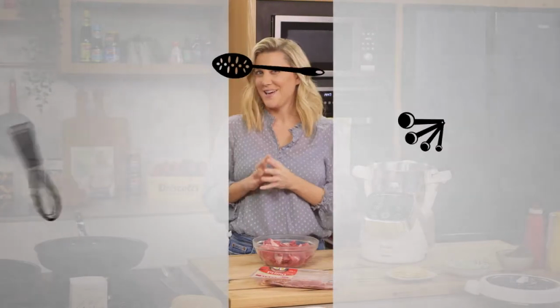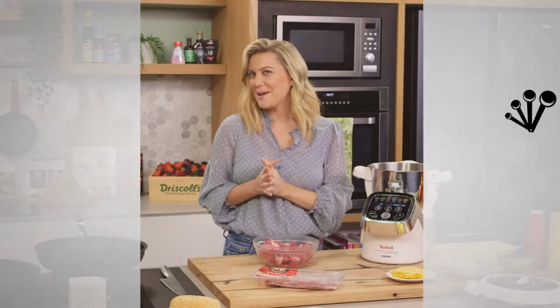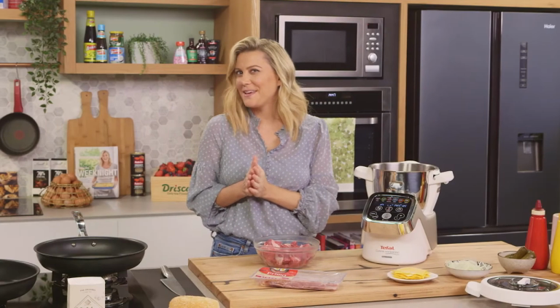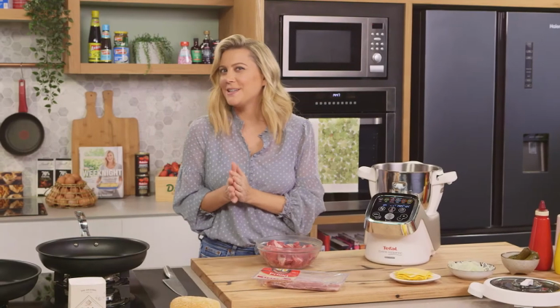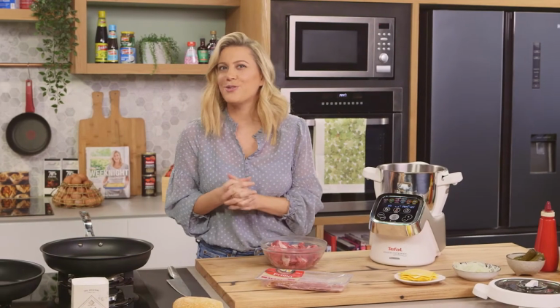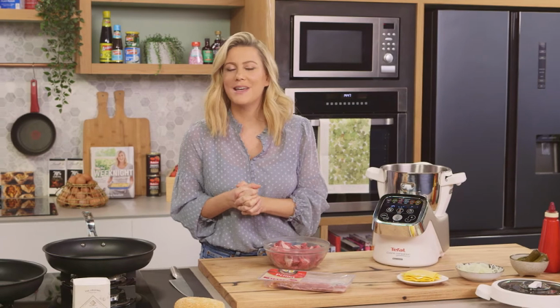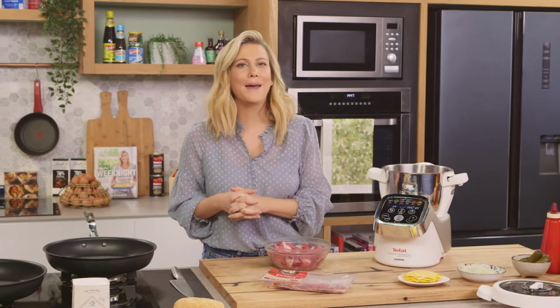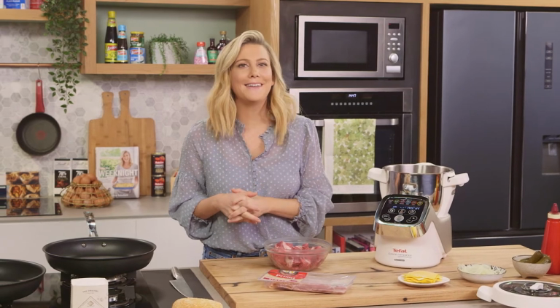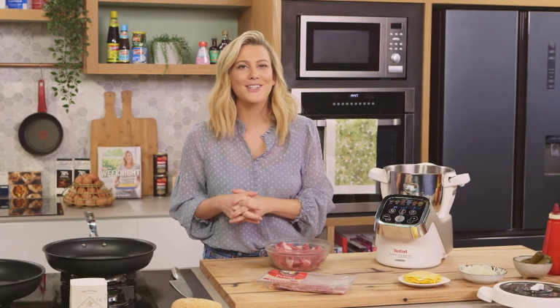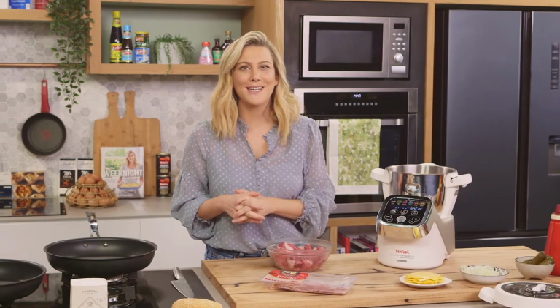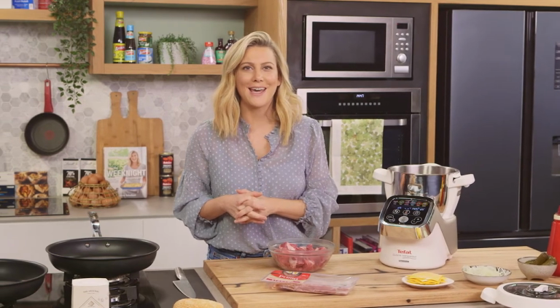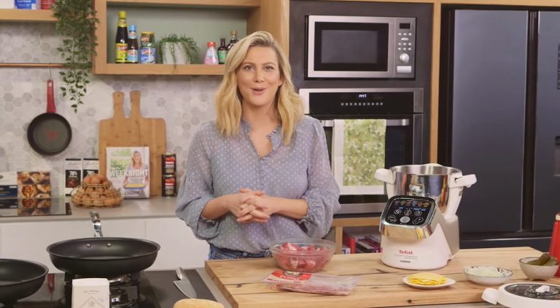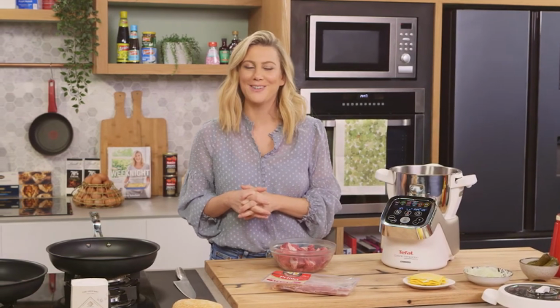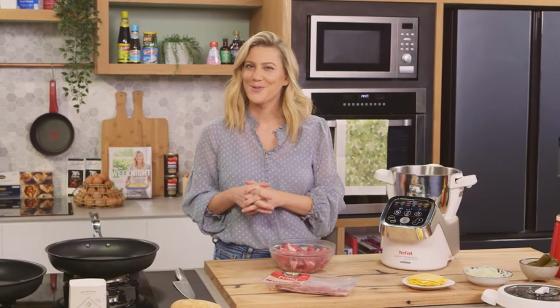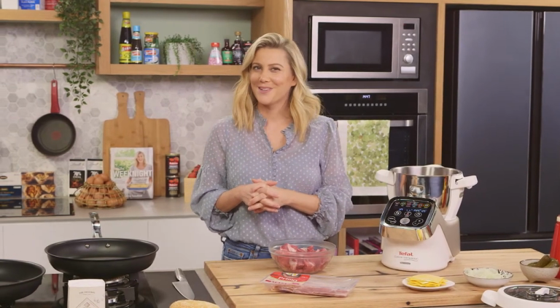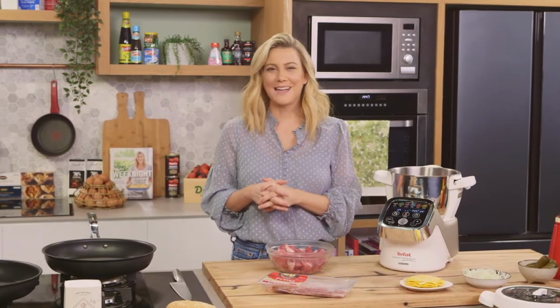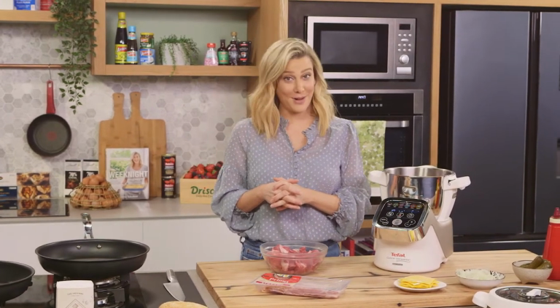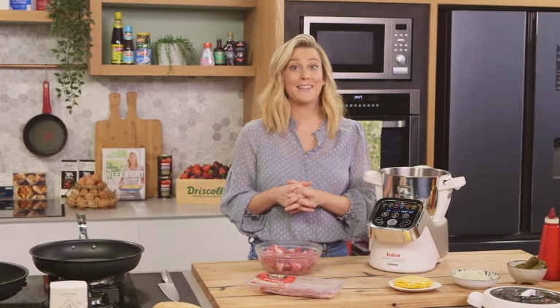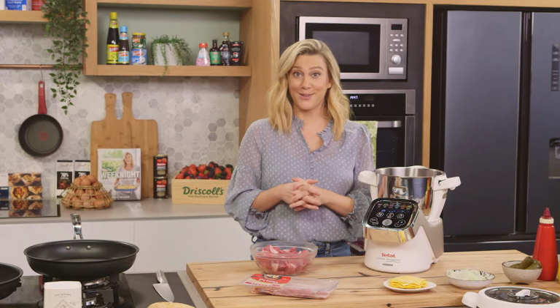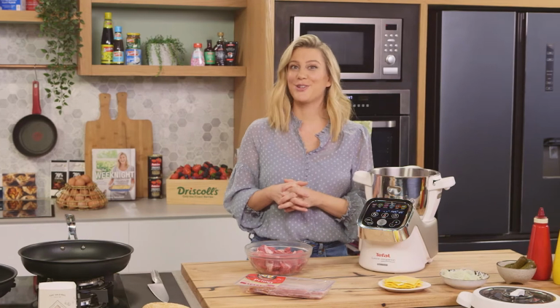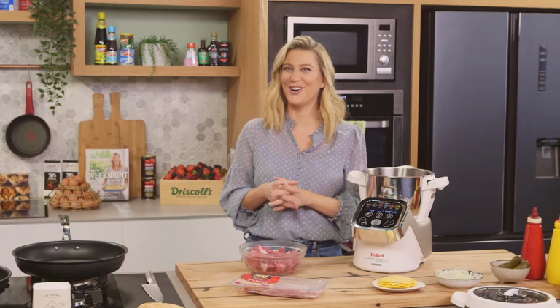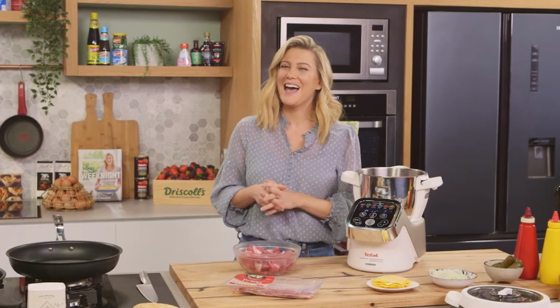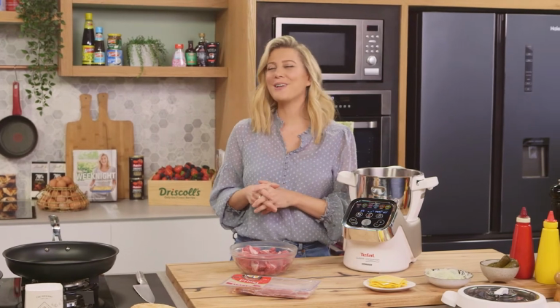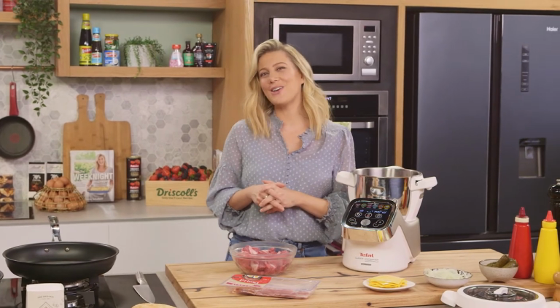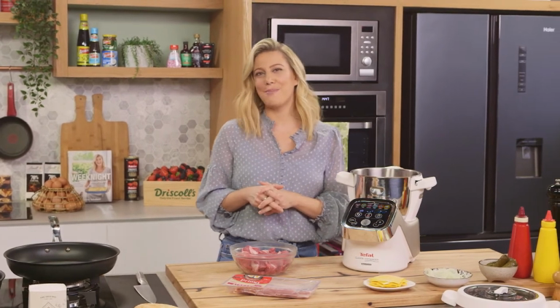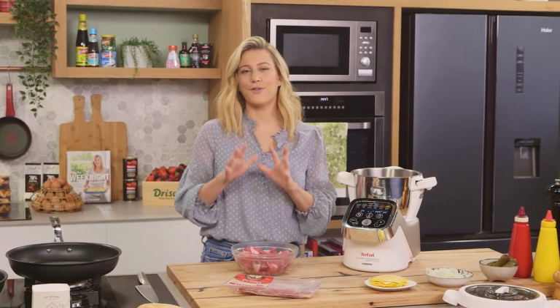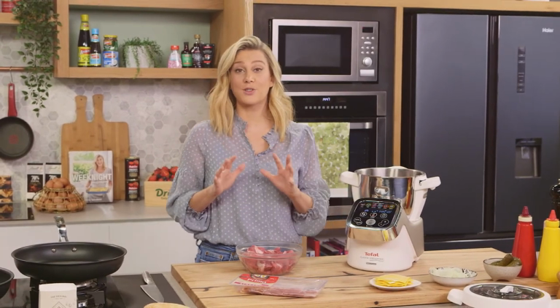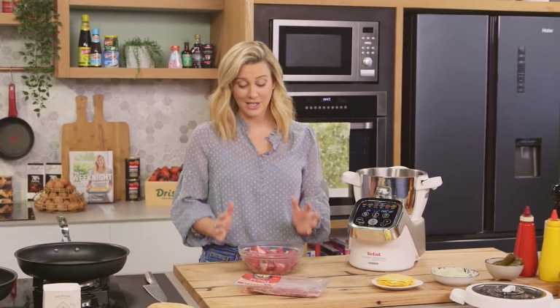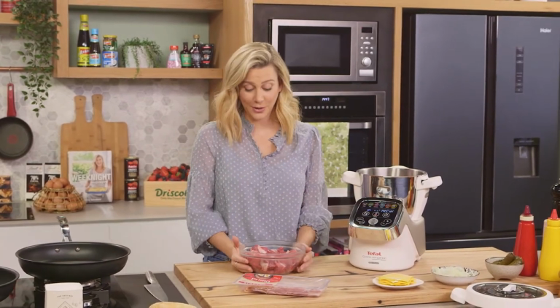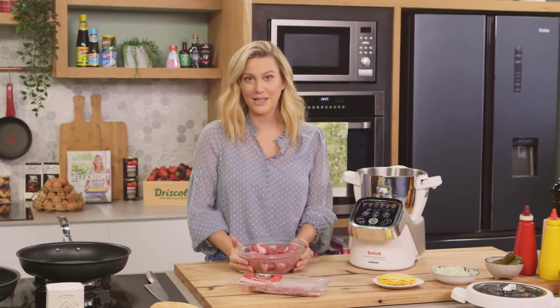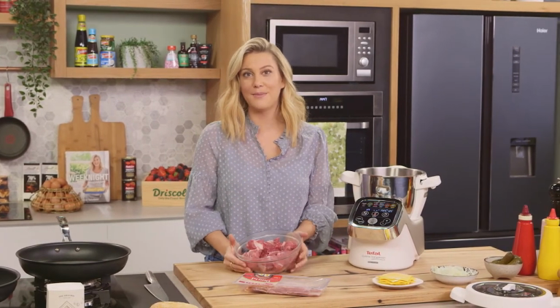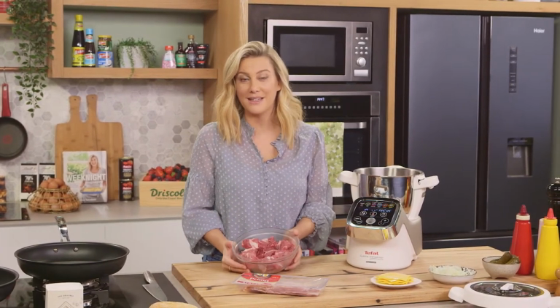For something a little indulgent, a bacon and cheese hamburger — that is my Achilles heel for sure. And I'm going to show you how to make it from scratch, including the mince.